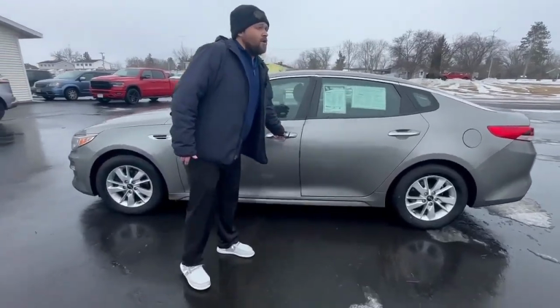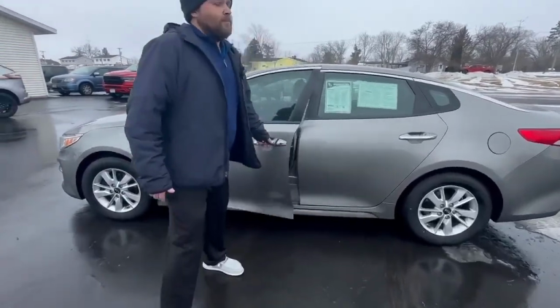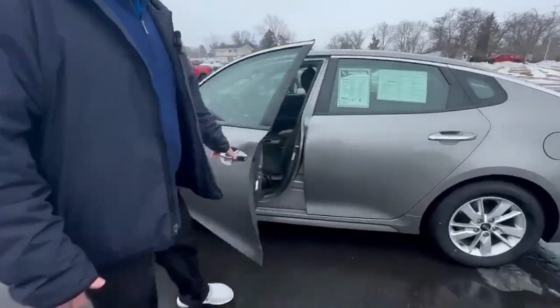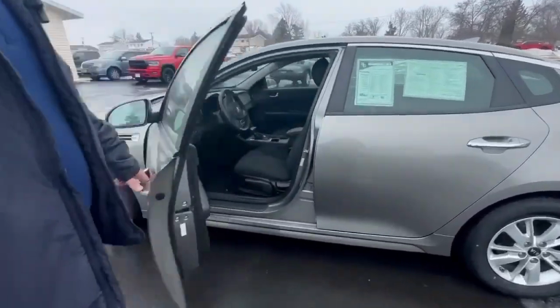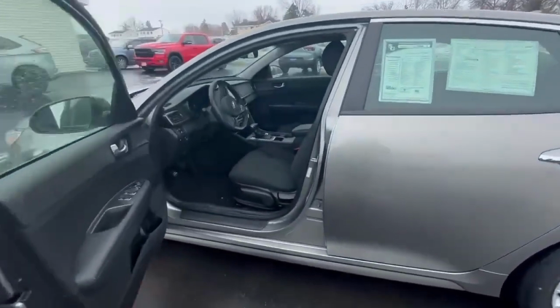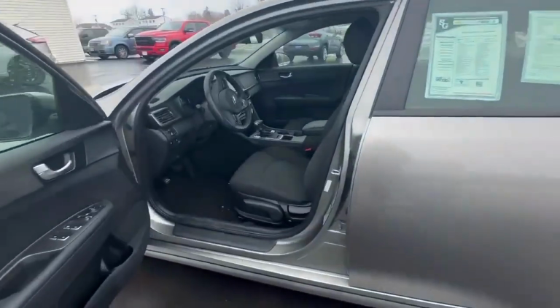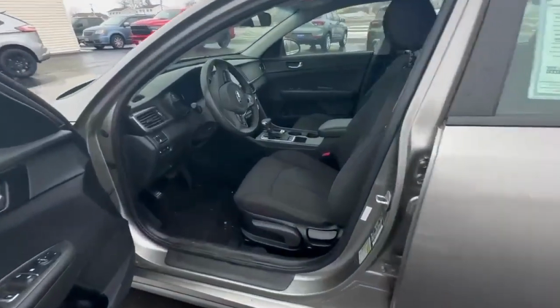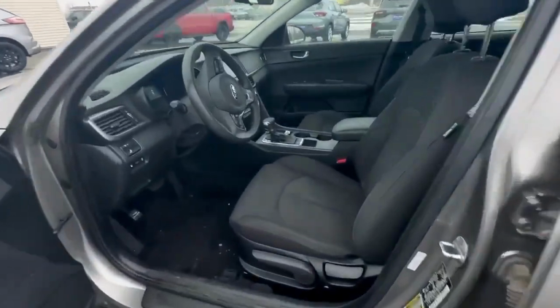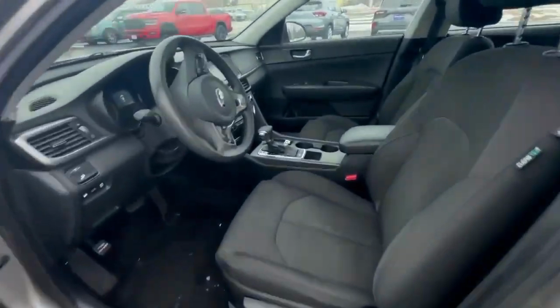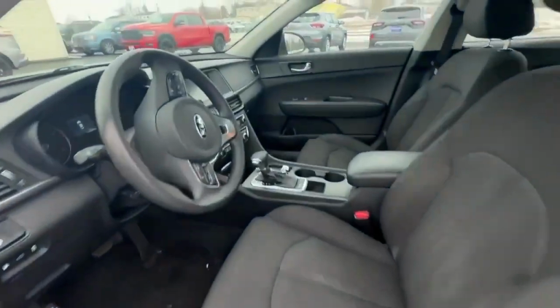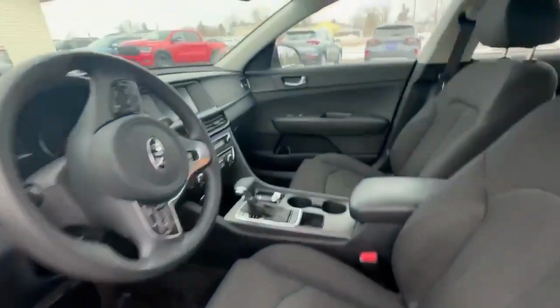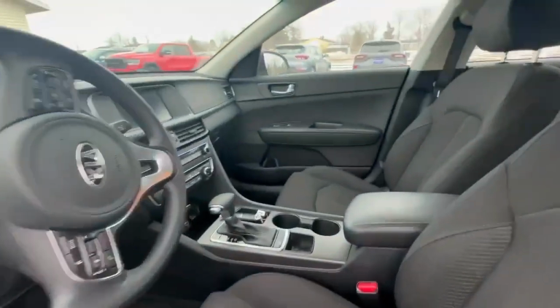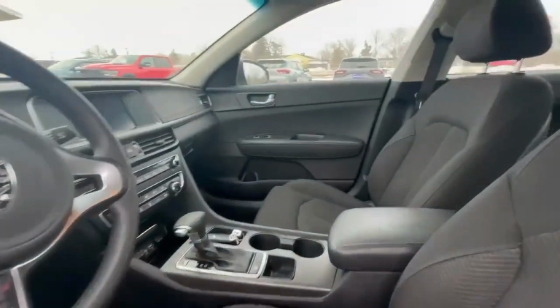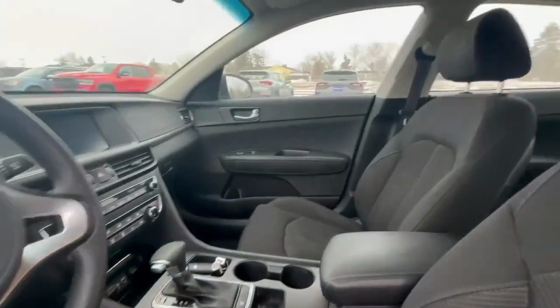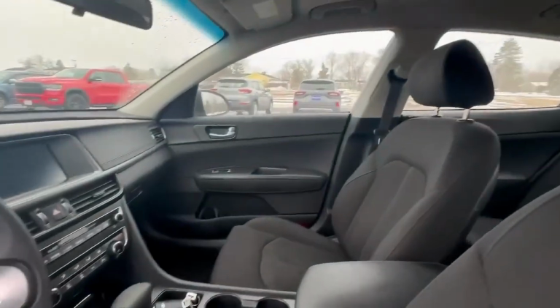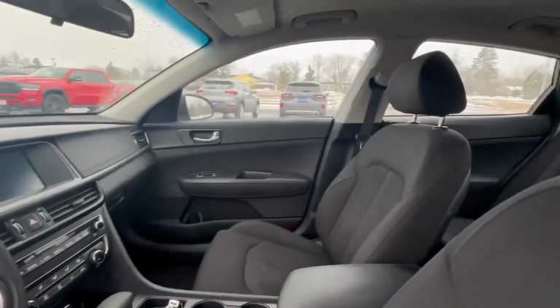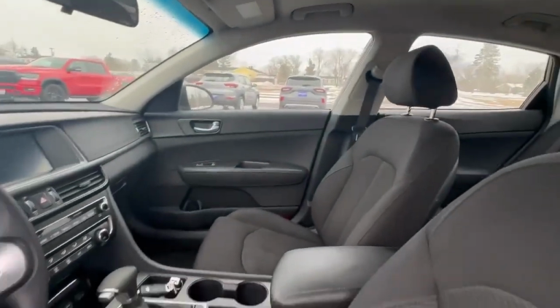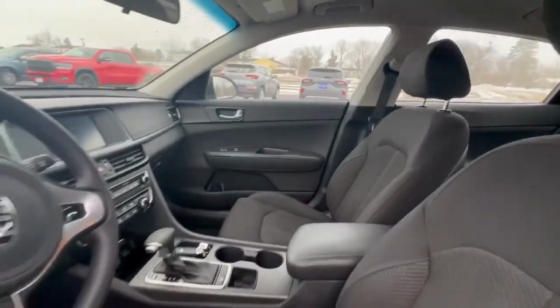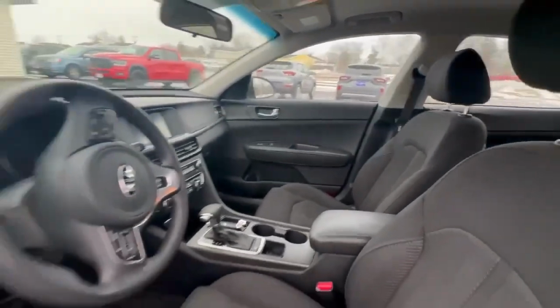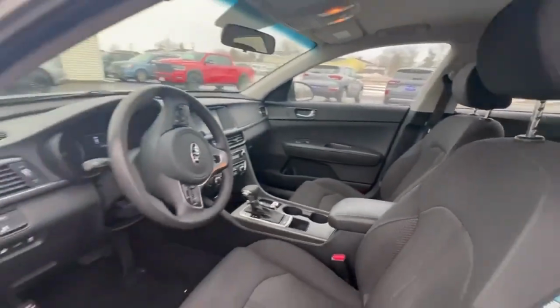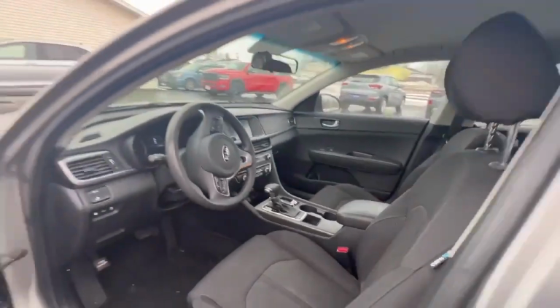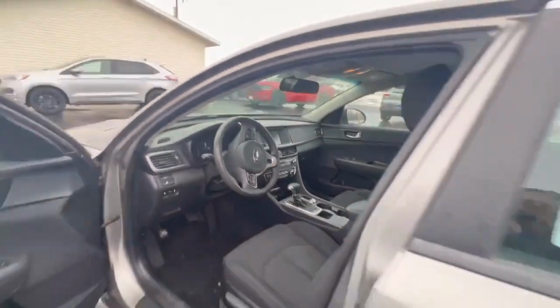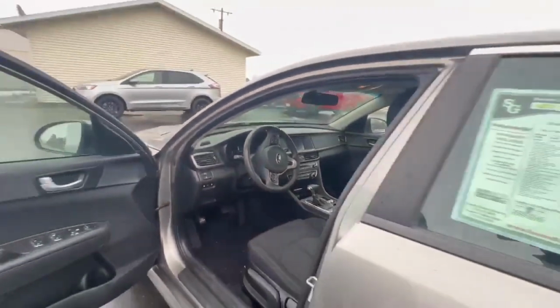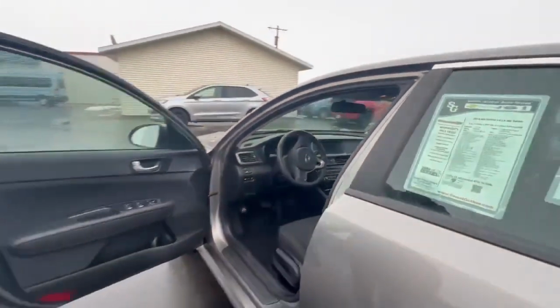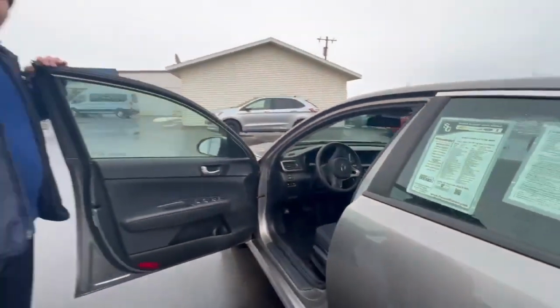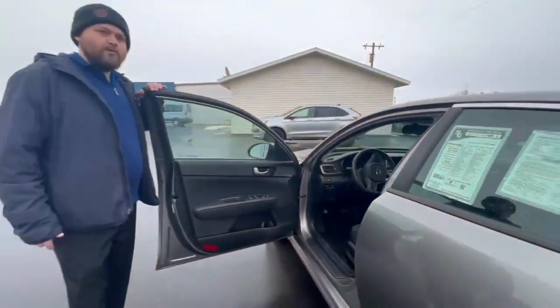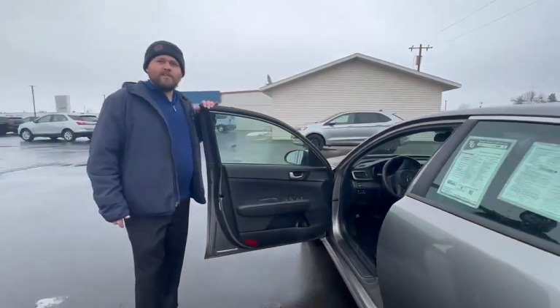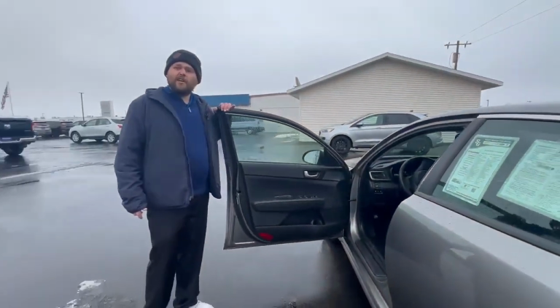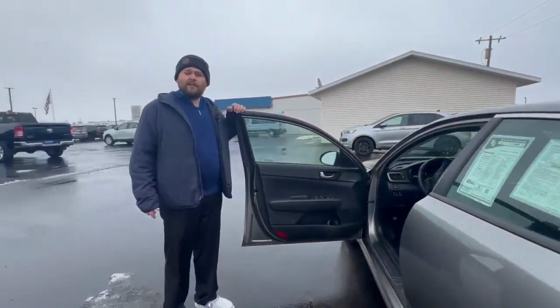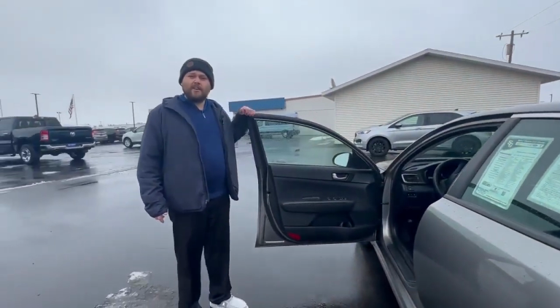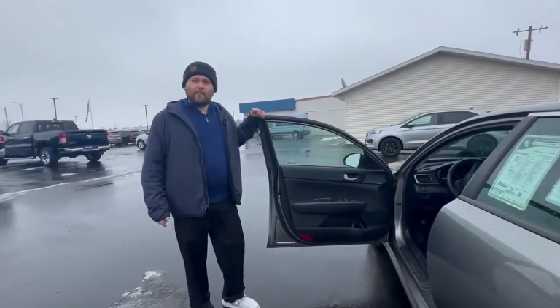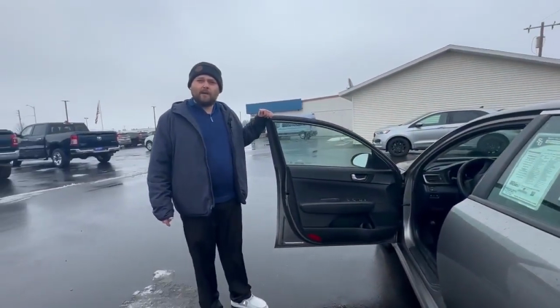You got a black cloth interior. It's got about an eight-inch infotainment center with a backup camera. Not a whole lot for bells and whistles — it's pretty bare bones, but it's going to get you from A to B.